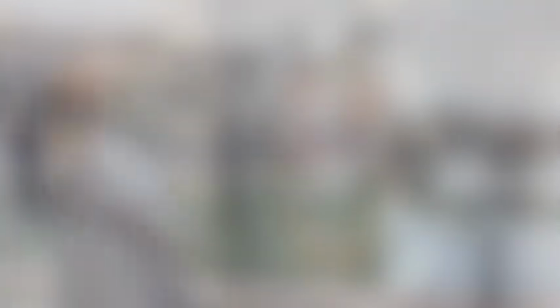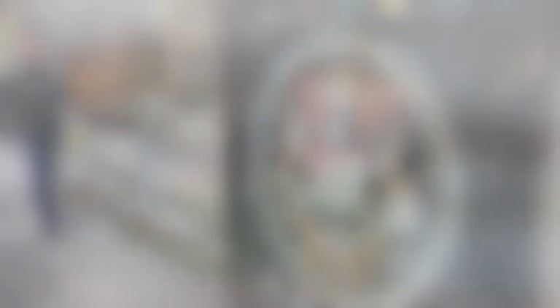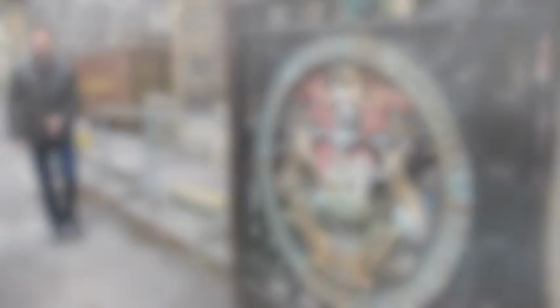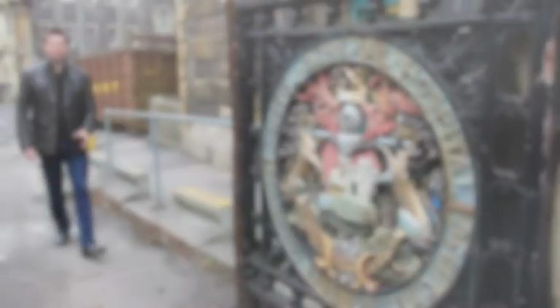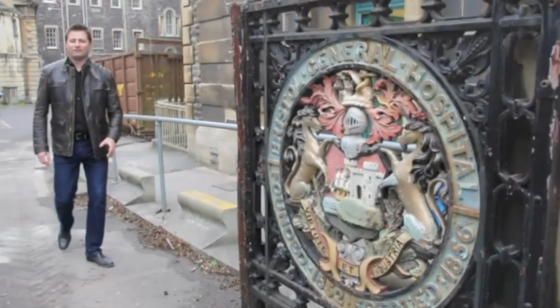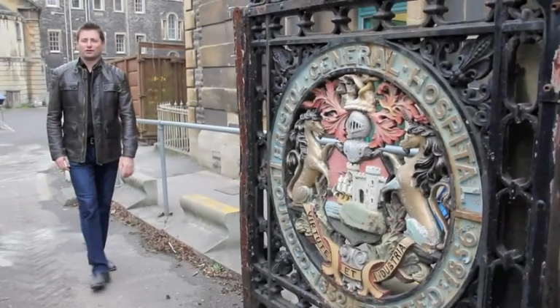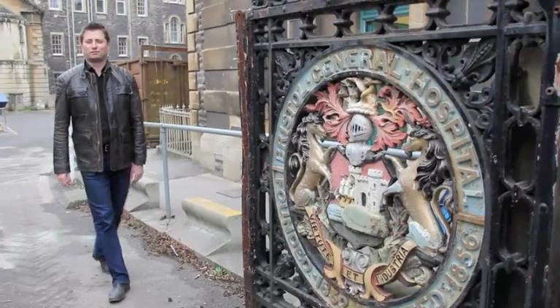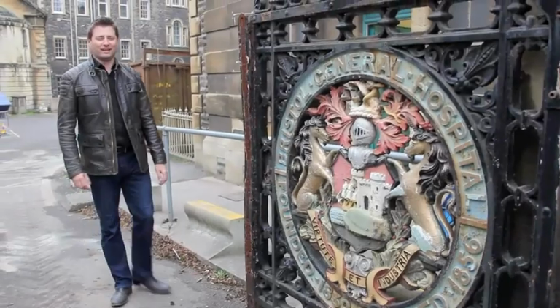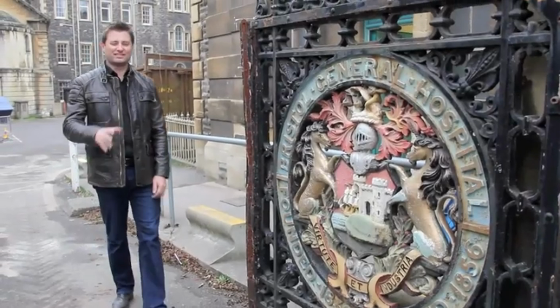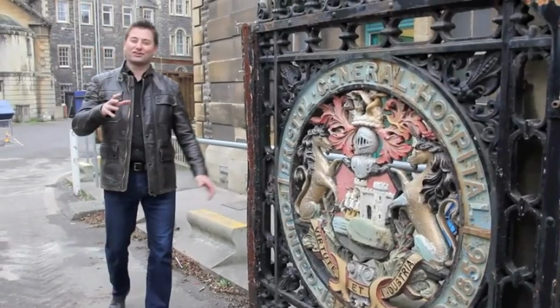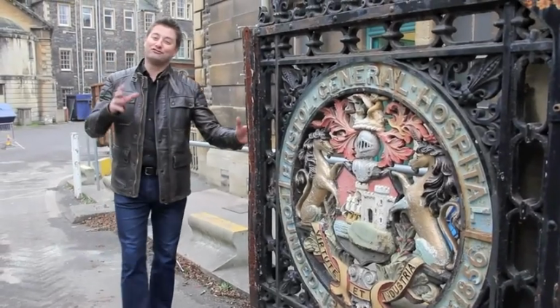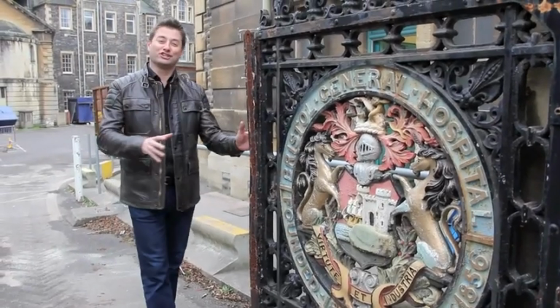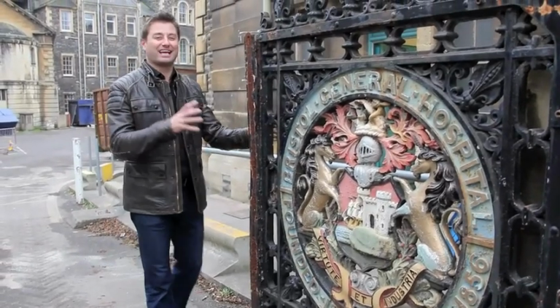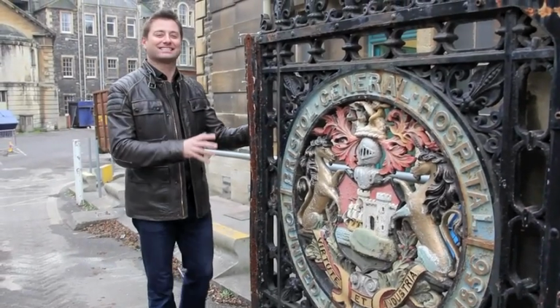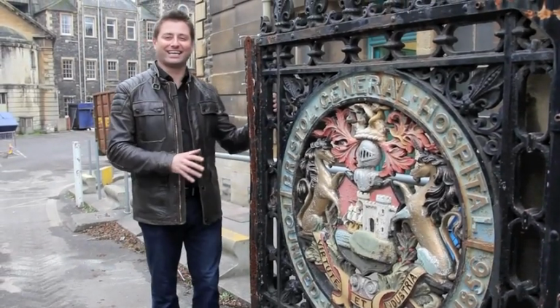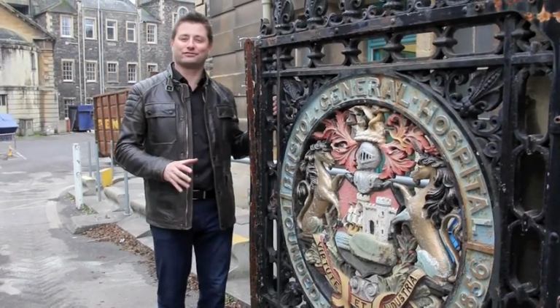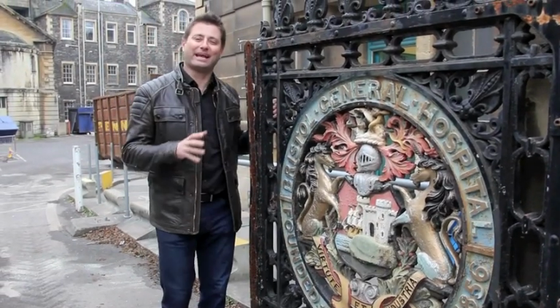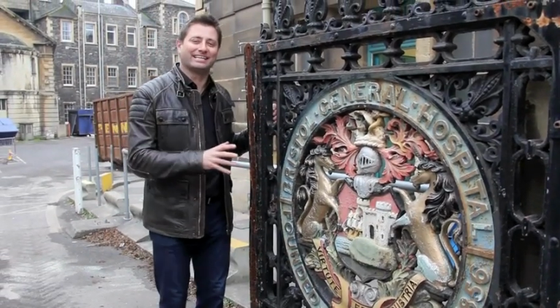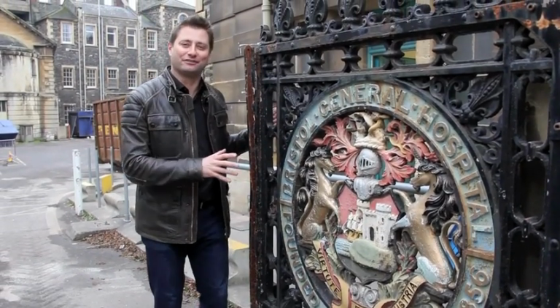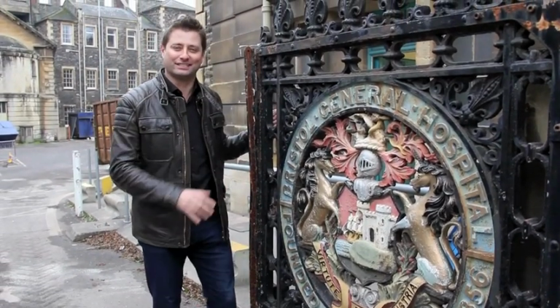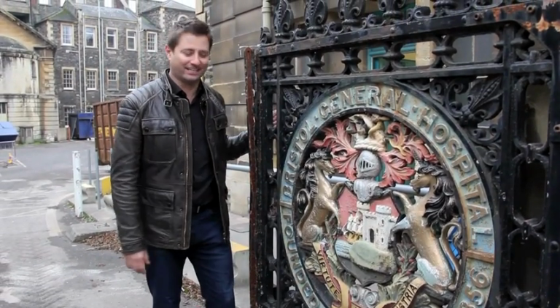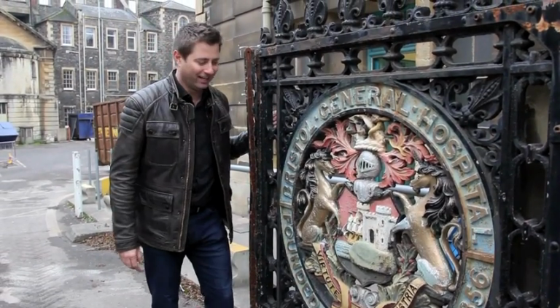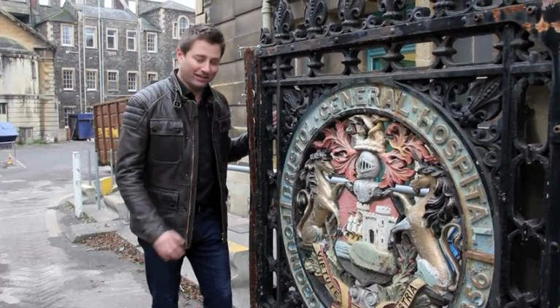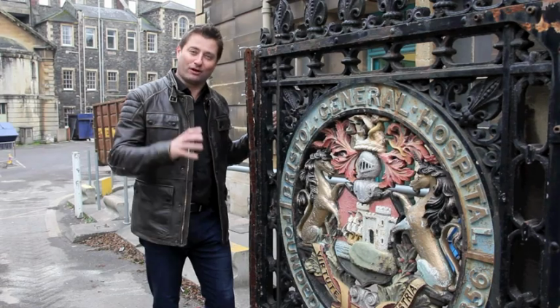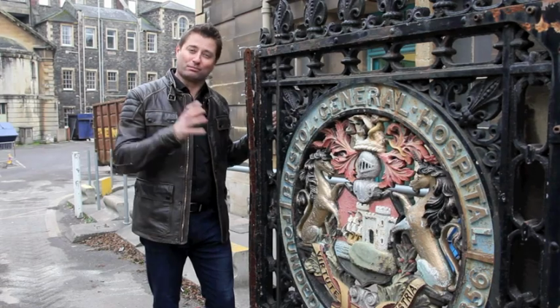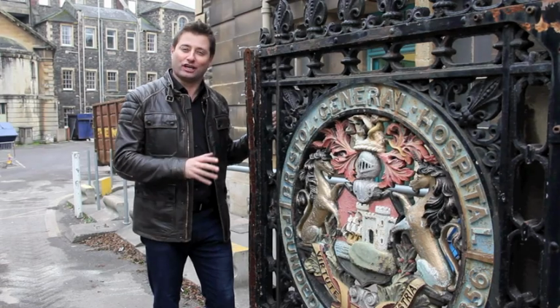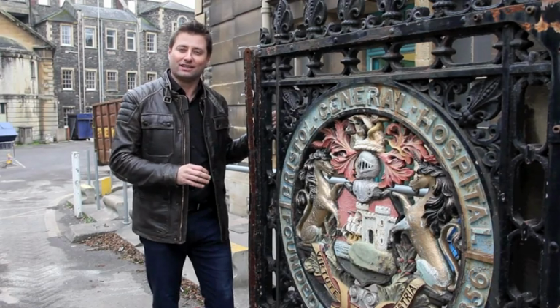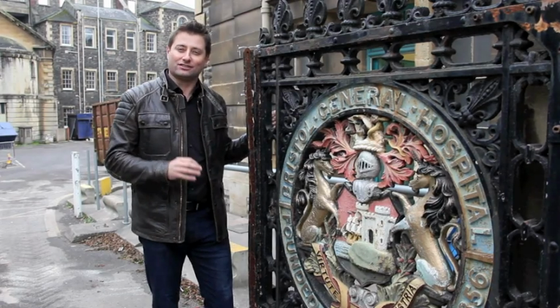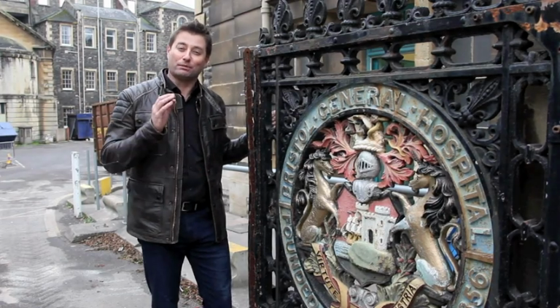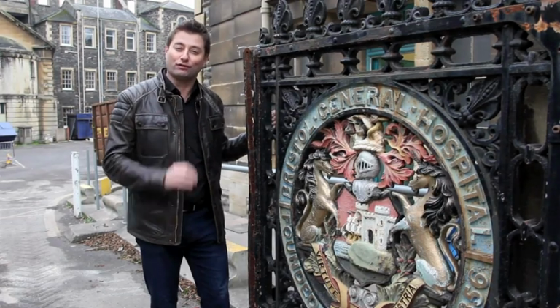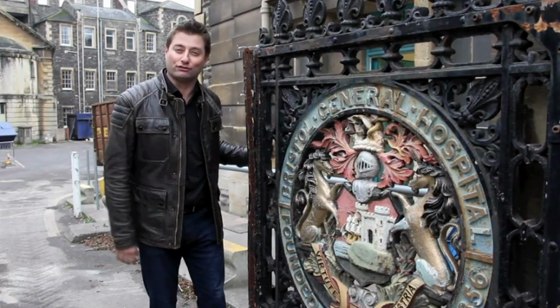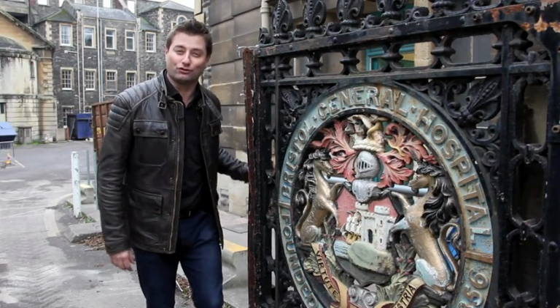At the main entrance of the old hospital, you've still got the original cast iron gates from 1856, and as part of the project, these are going to be beautifully restored.